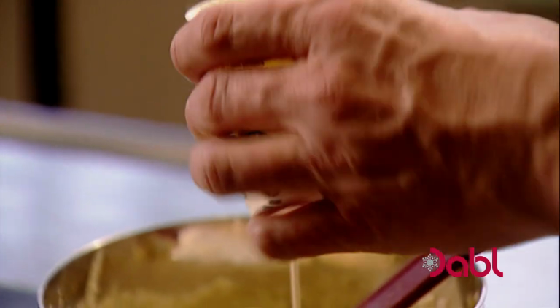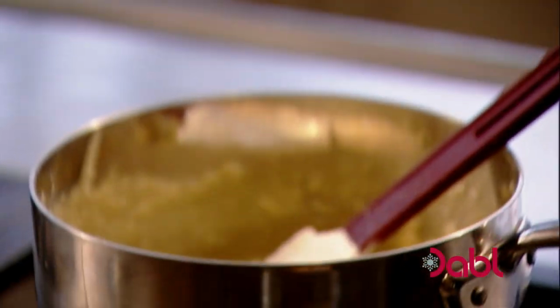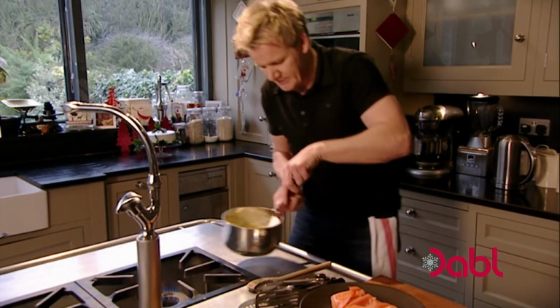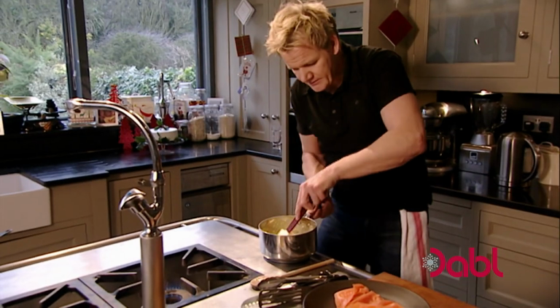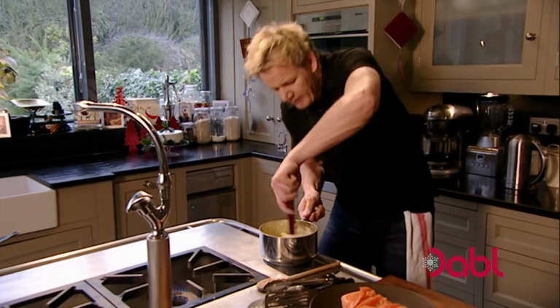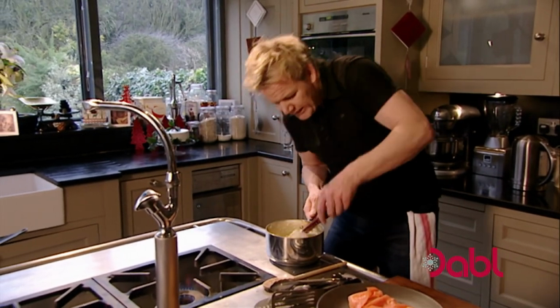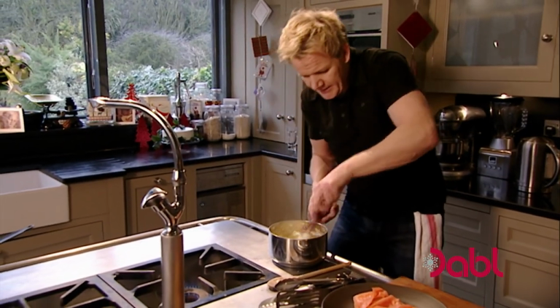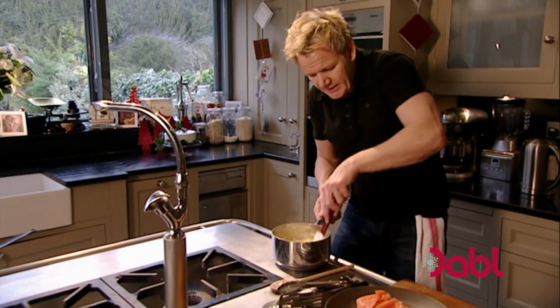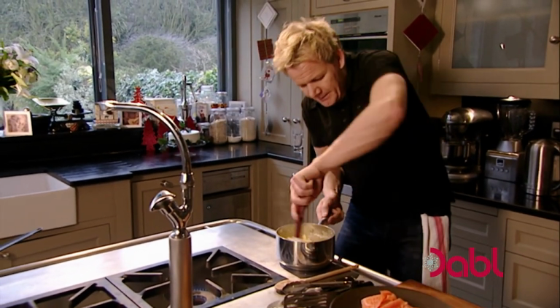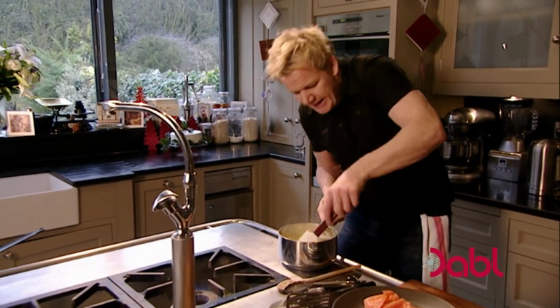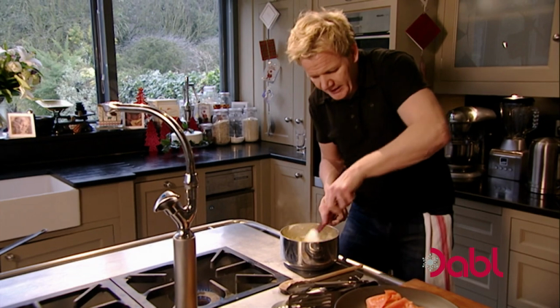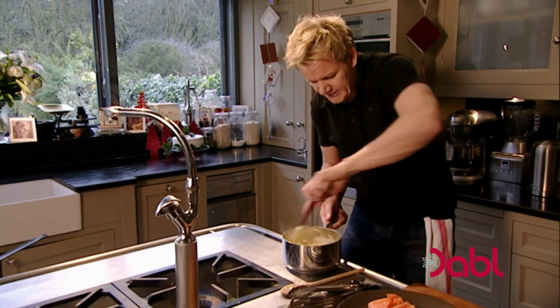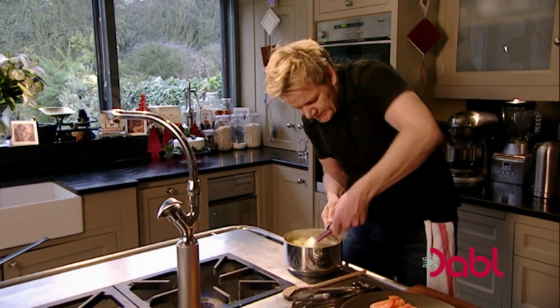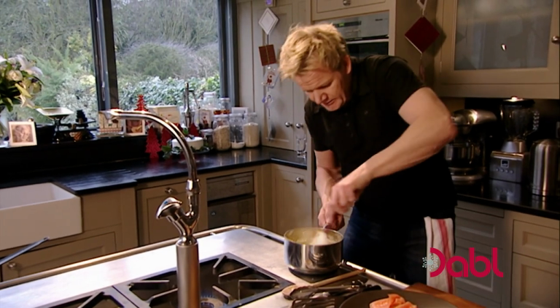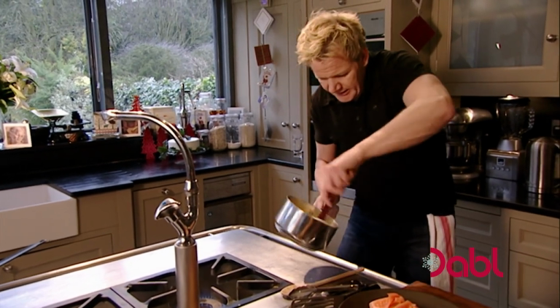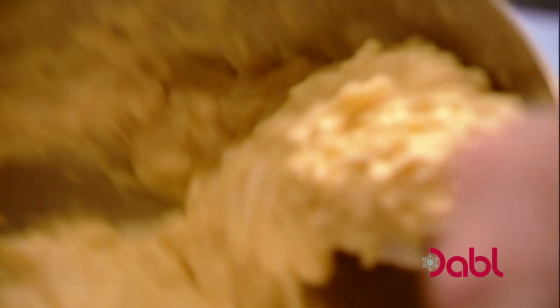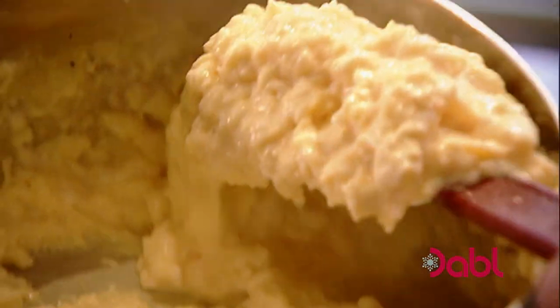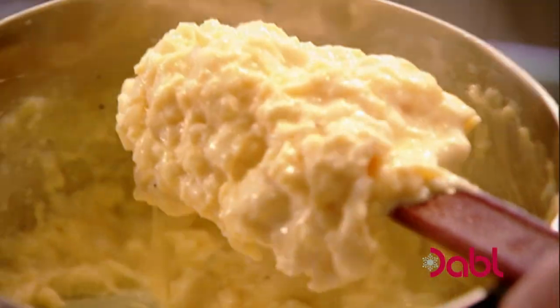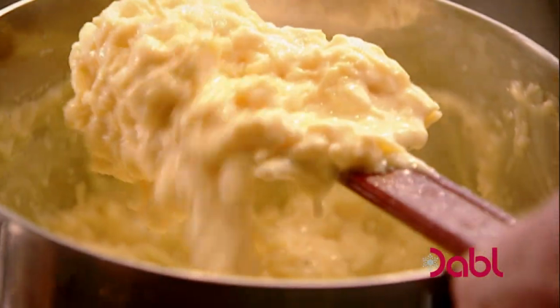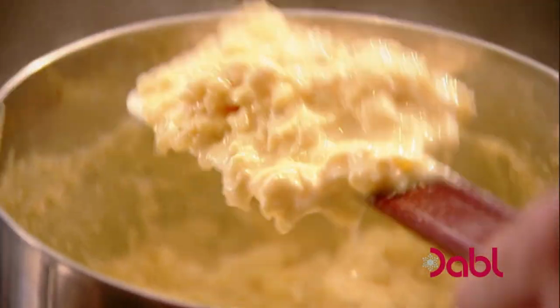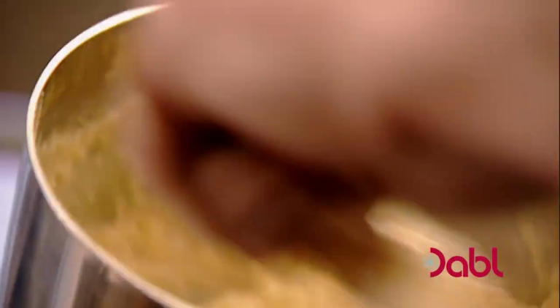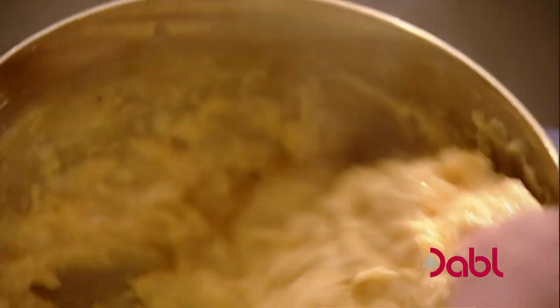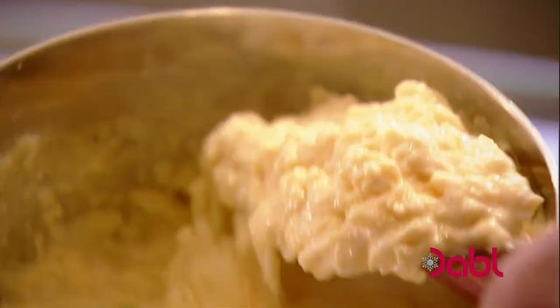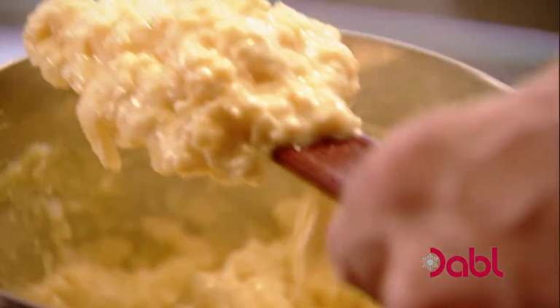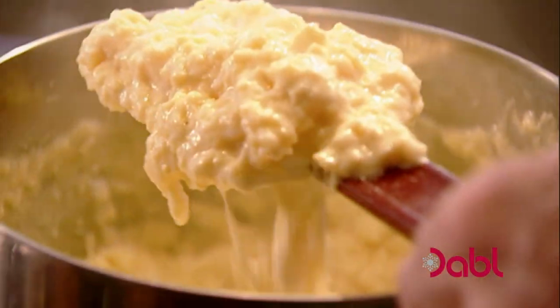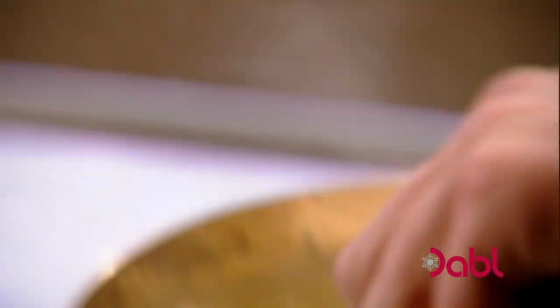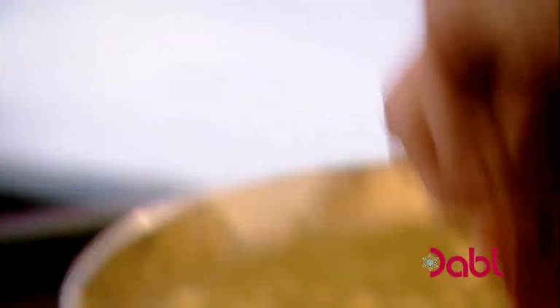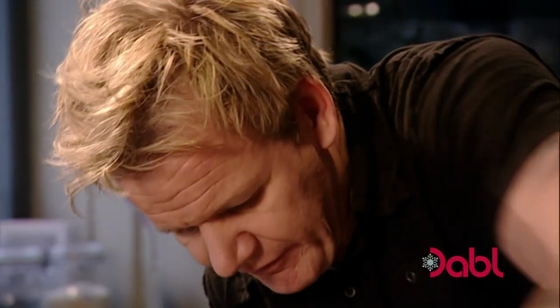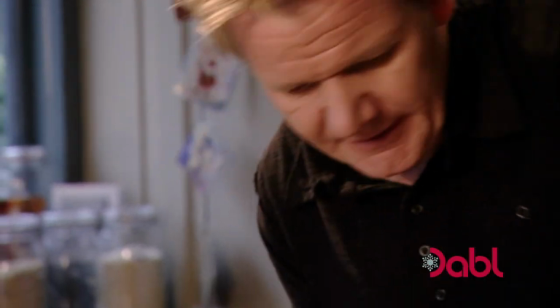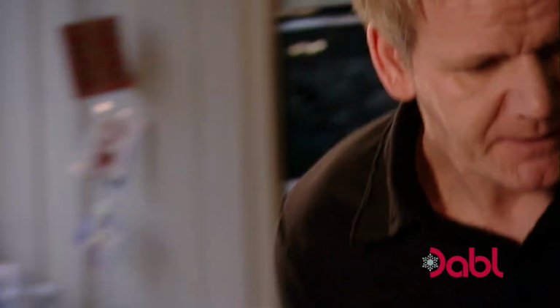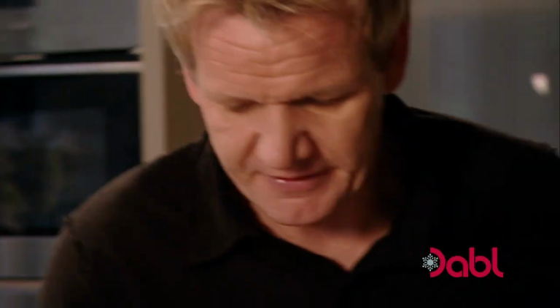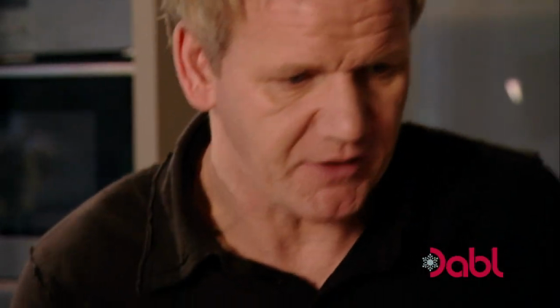Cream in, and then fold that in there. Keep that off the heat. Look at it — look at that colour. Beautiful. And then, finally, some fresh chives.